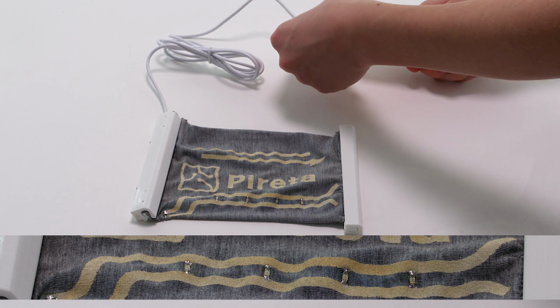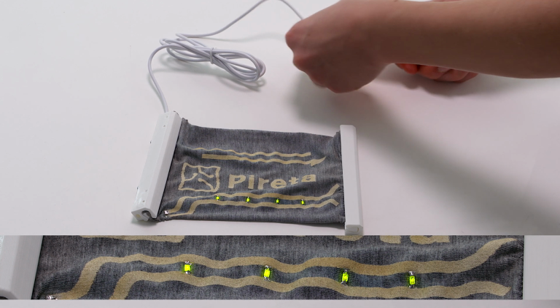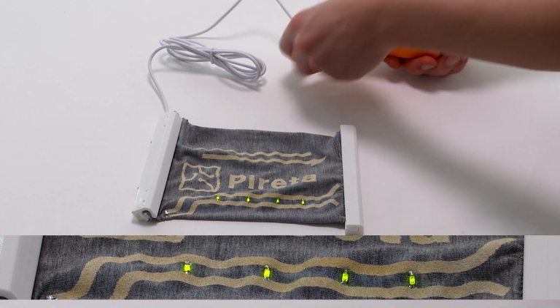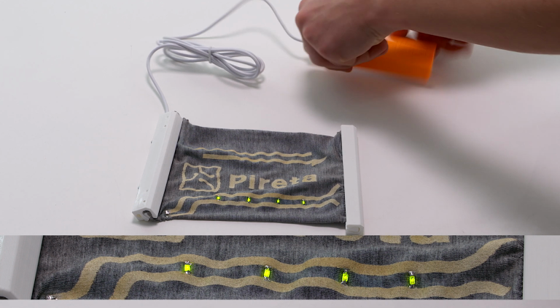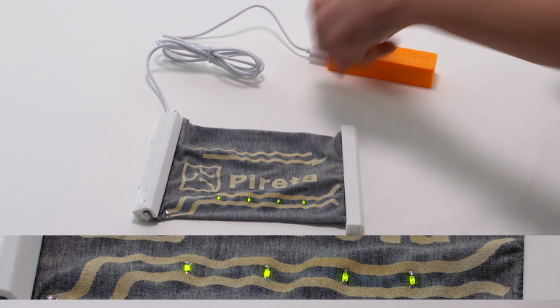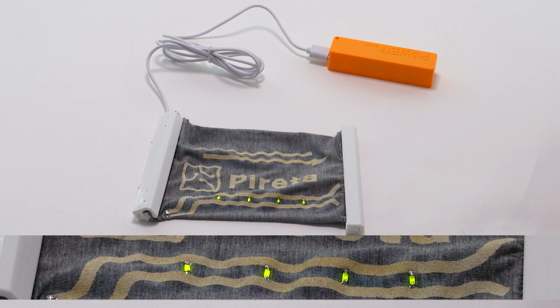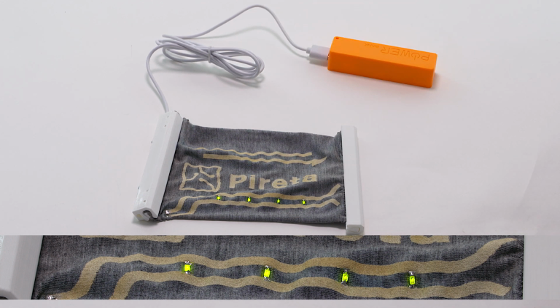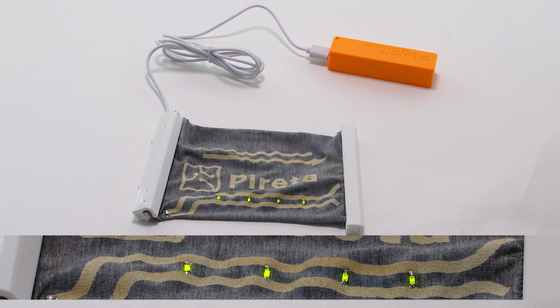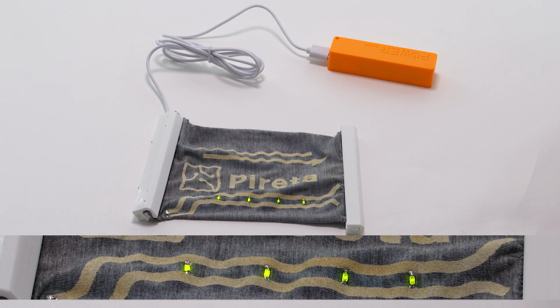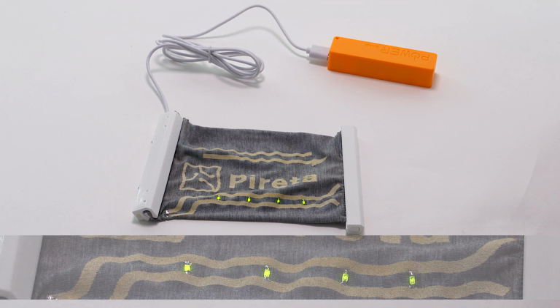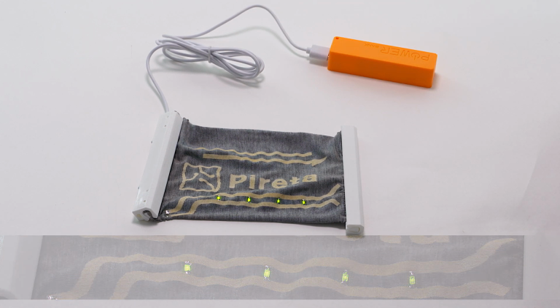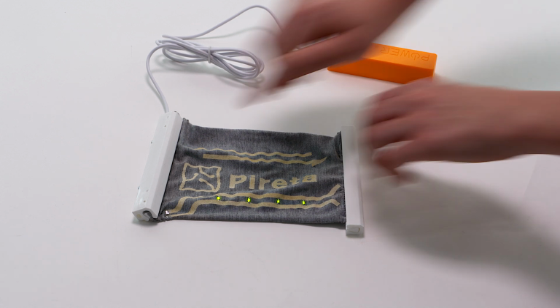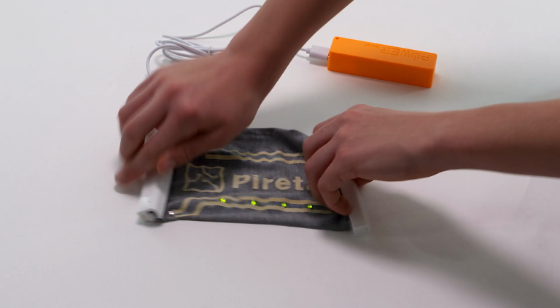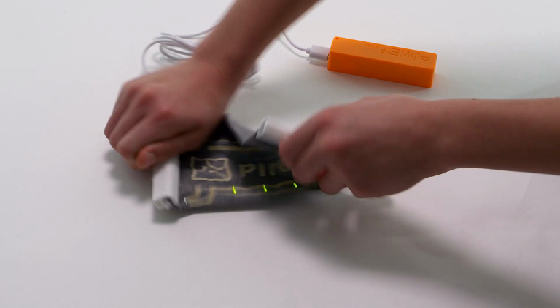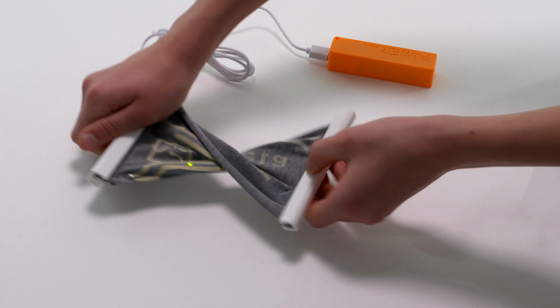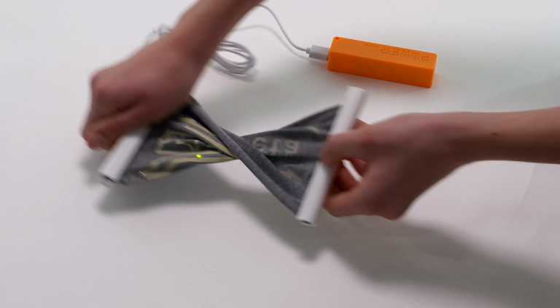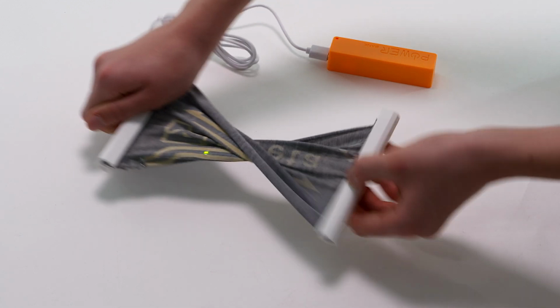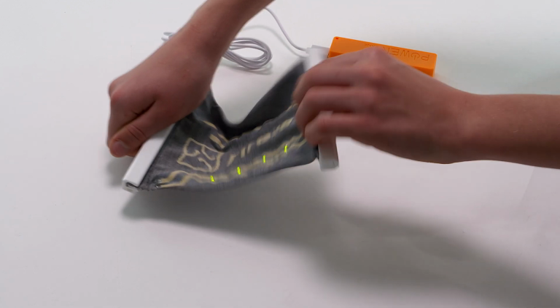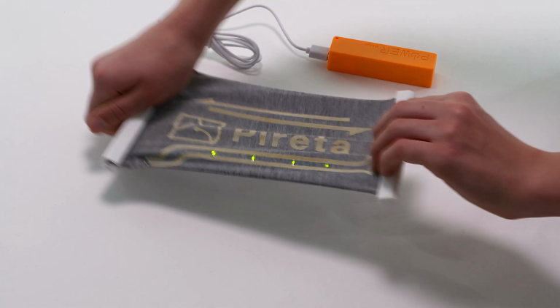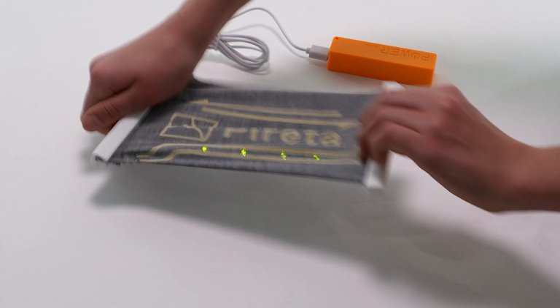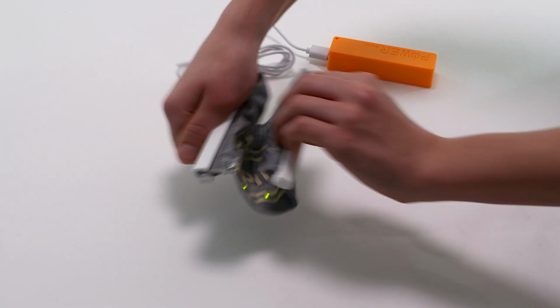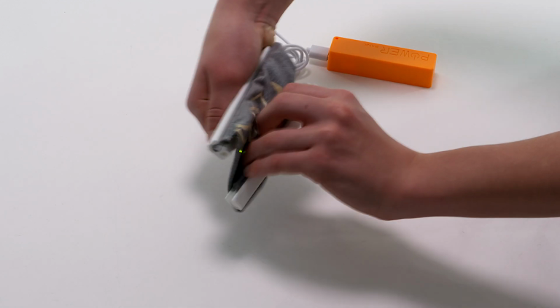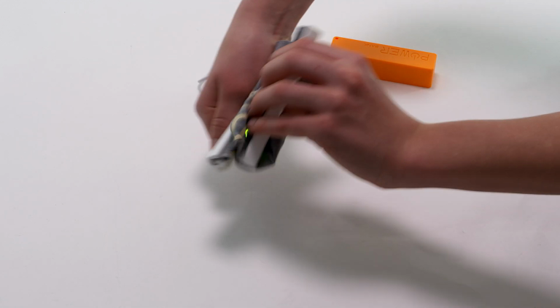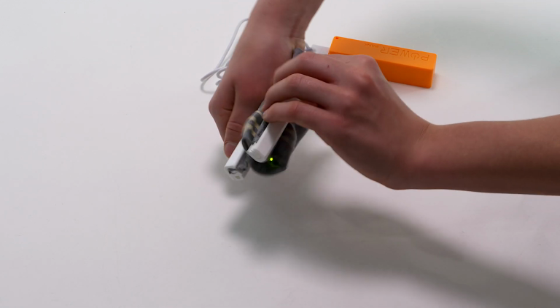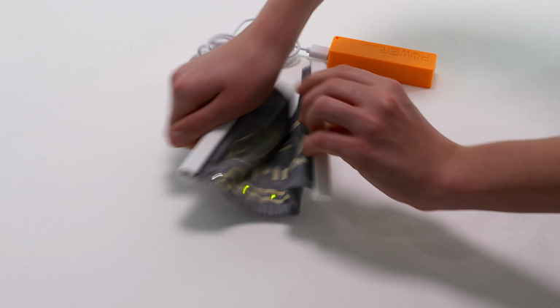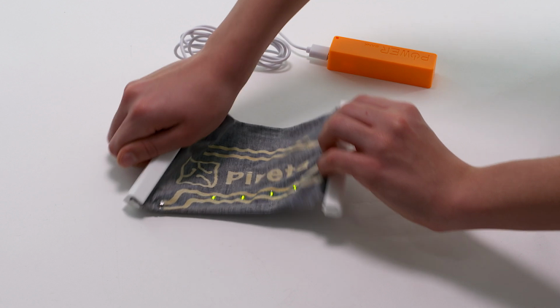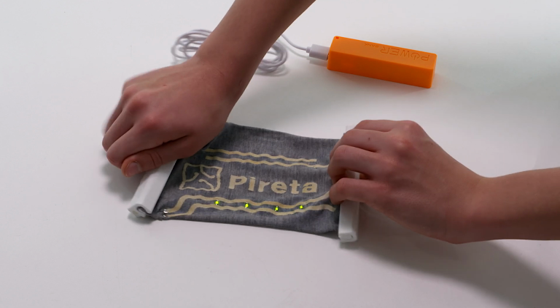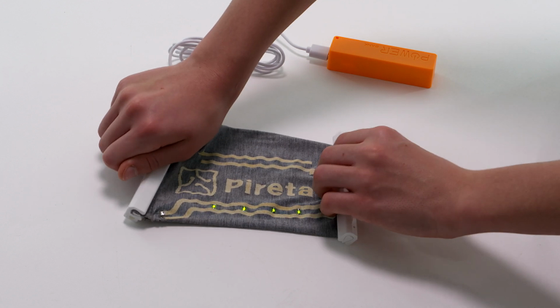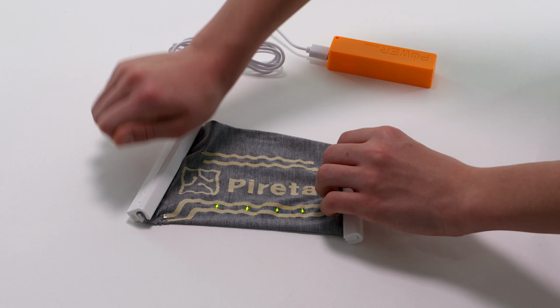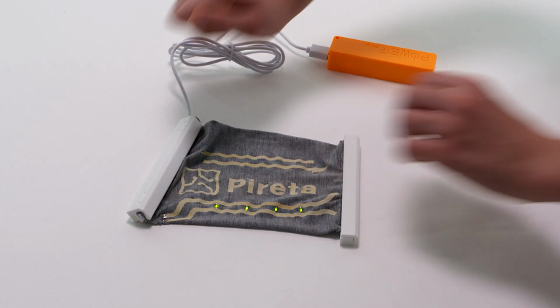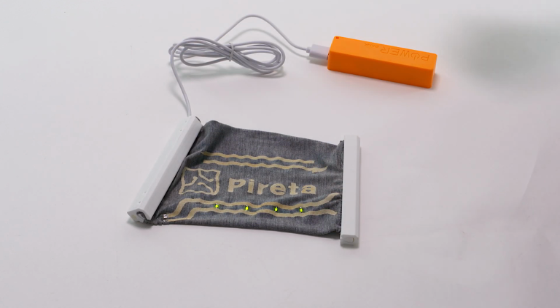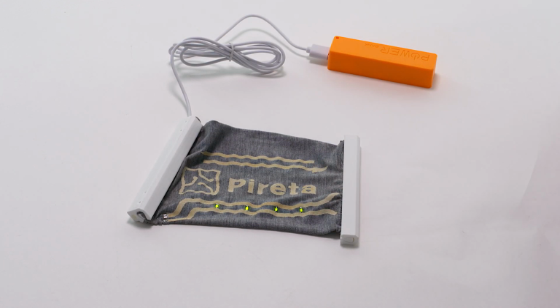You can see that the Perretta conductive tracks remain functional whilst the fabric is being stretched and crumpled. Perretta conductive tracks are mechanically robust, biocompatible and have excellent washability.